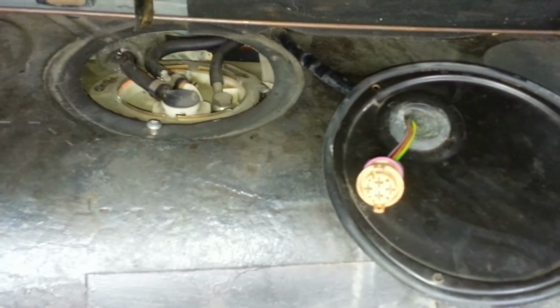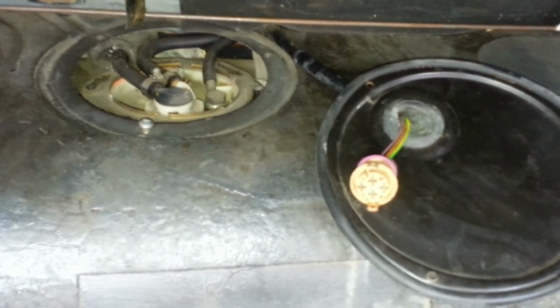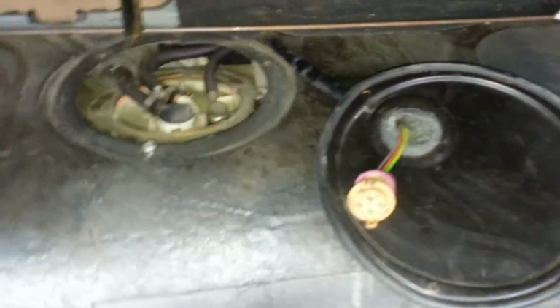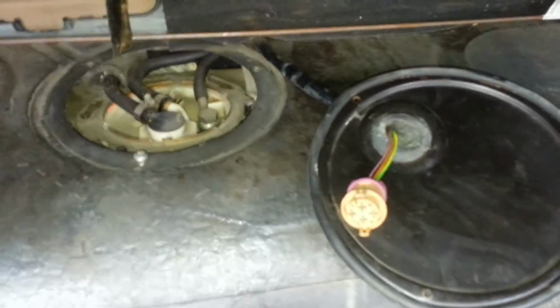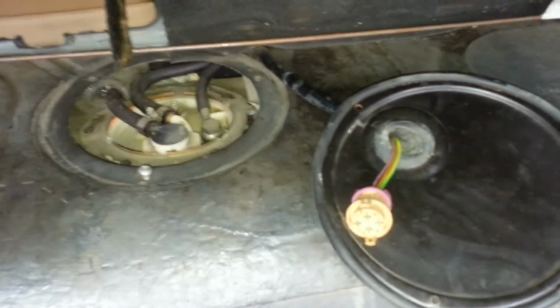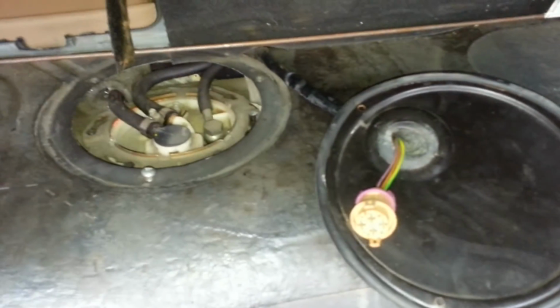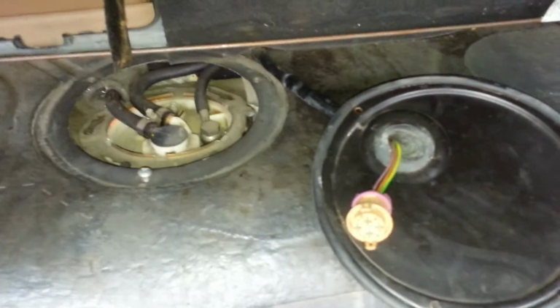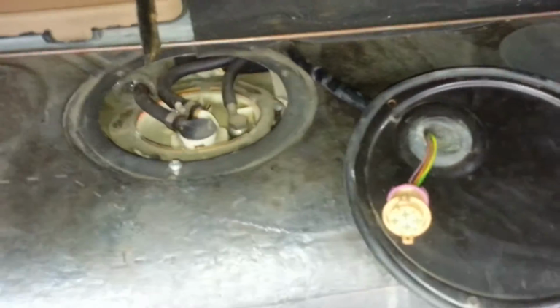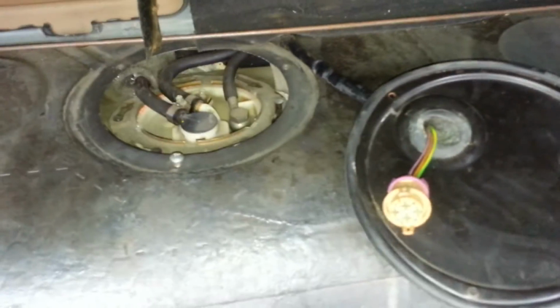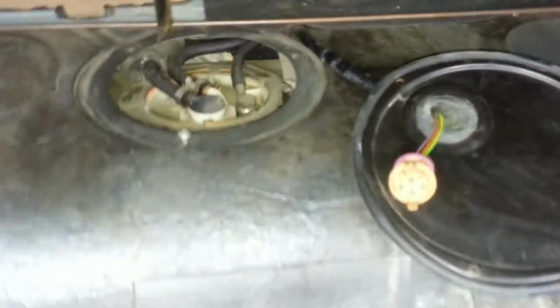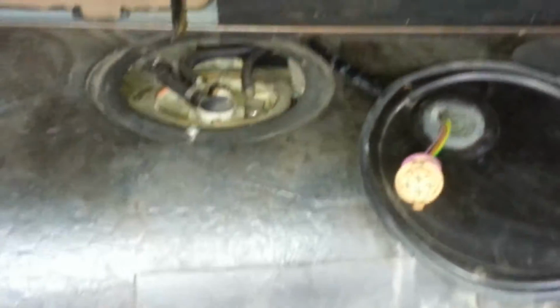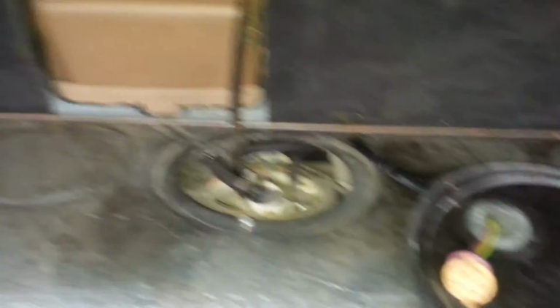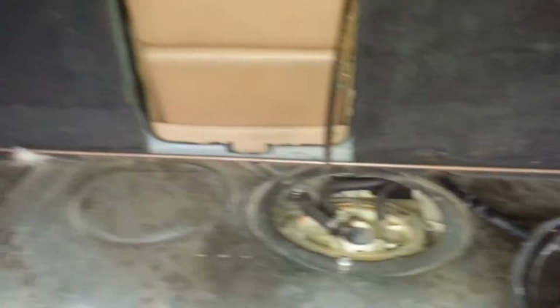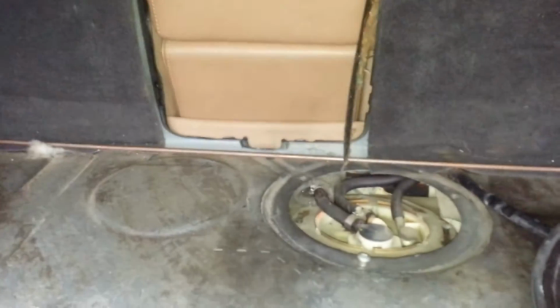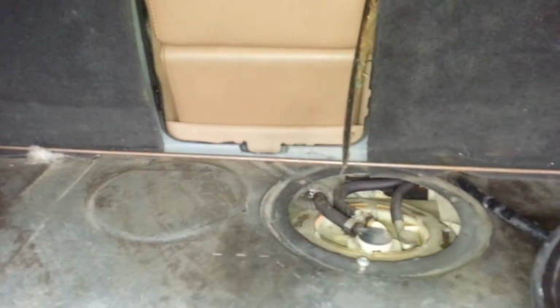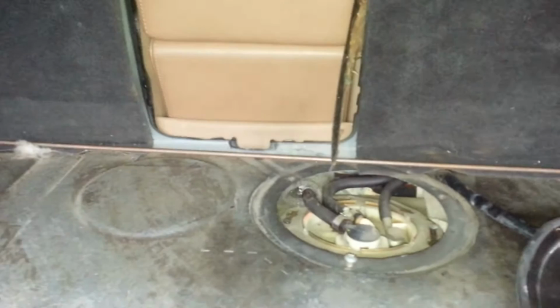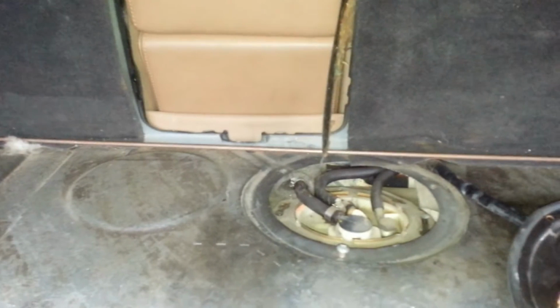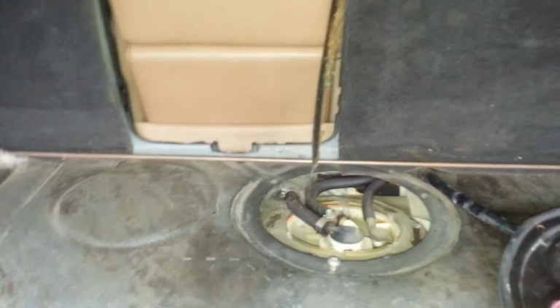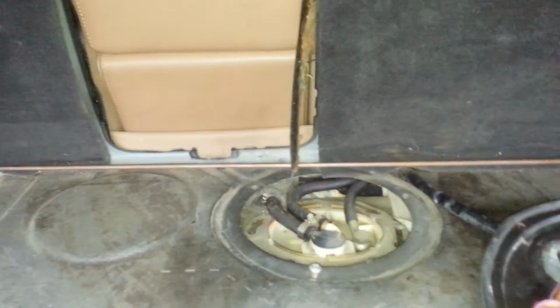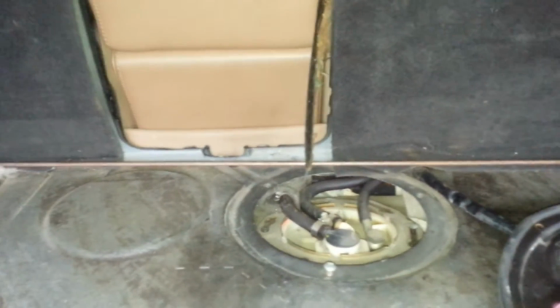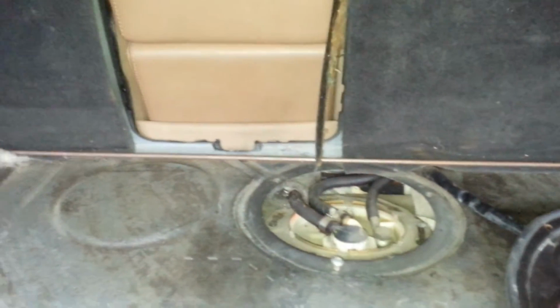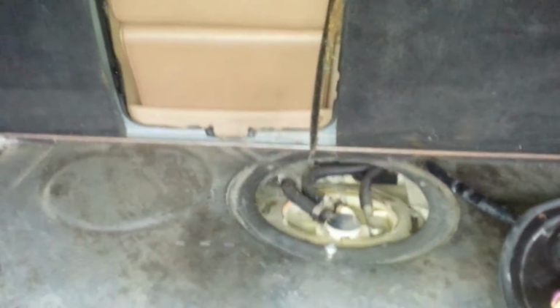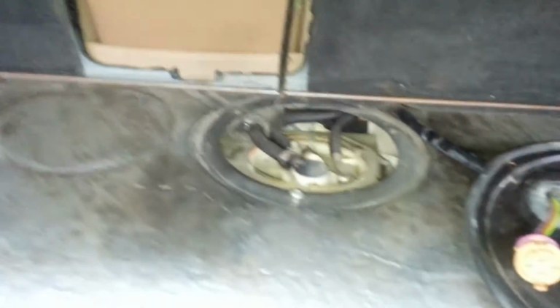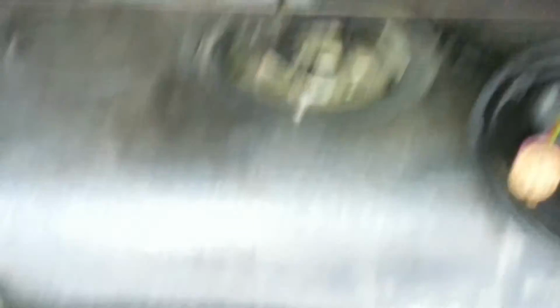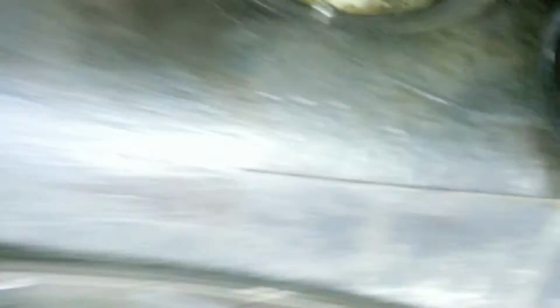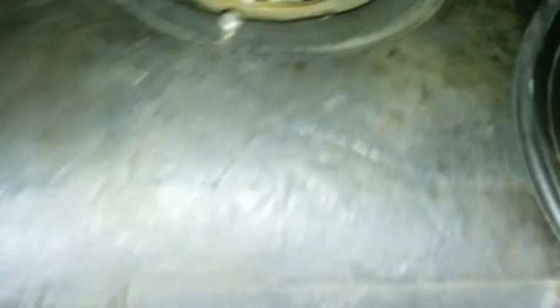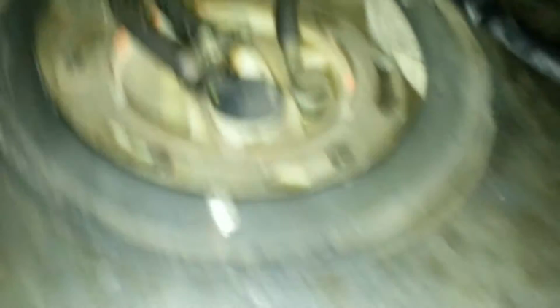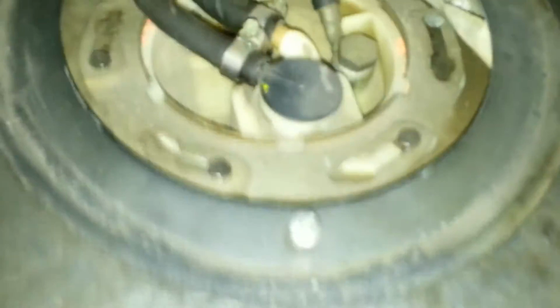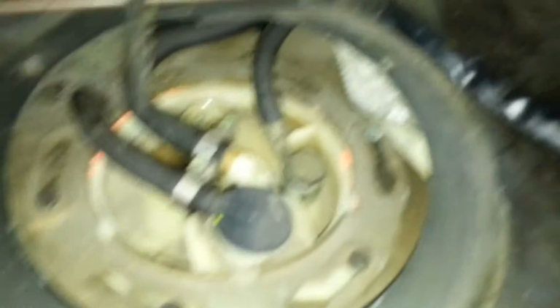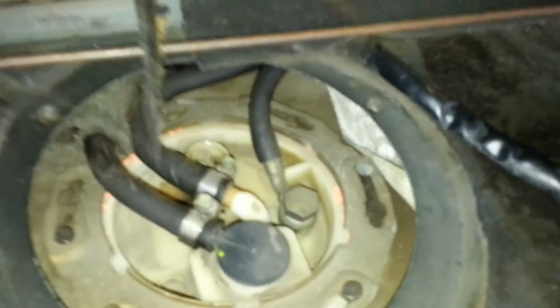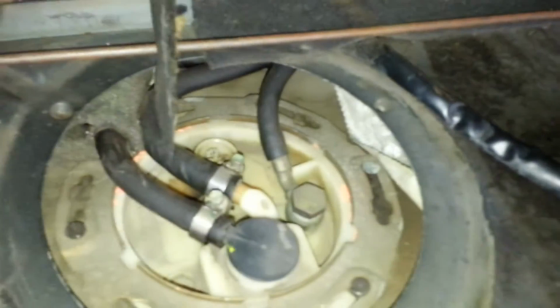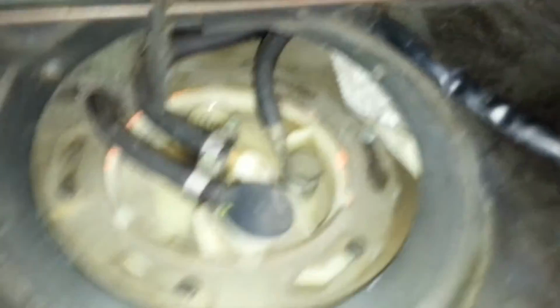1992 Audi V8 fuel pump. I'm in the trunk, right next to the ski pass, and you can see the fuel pump right there.